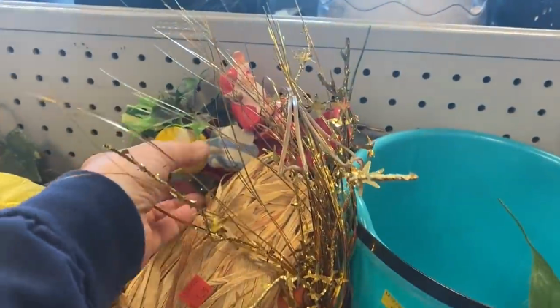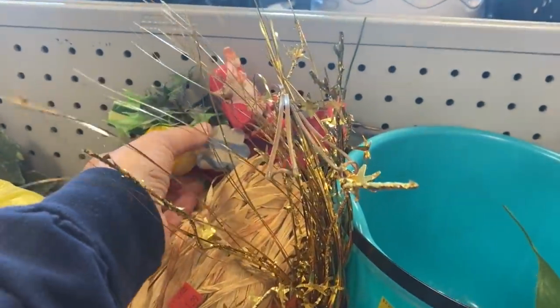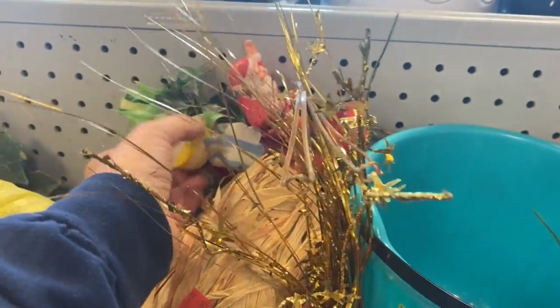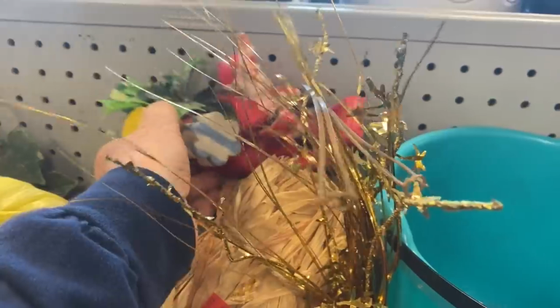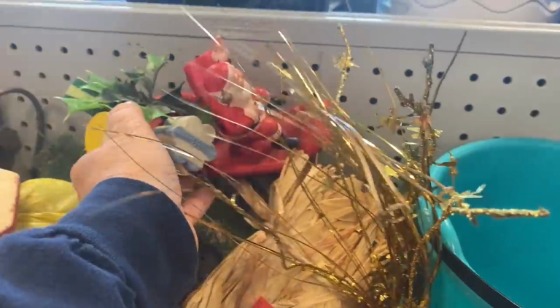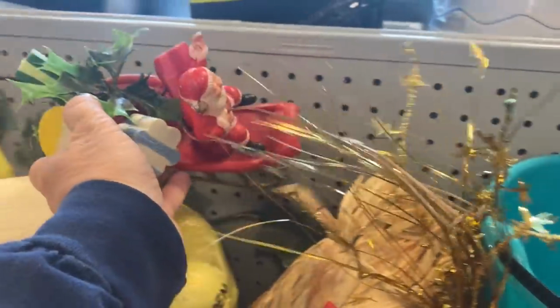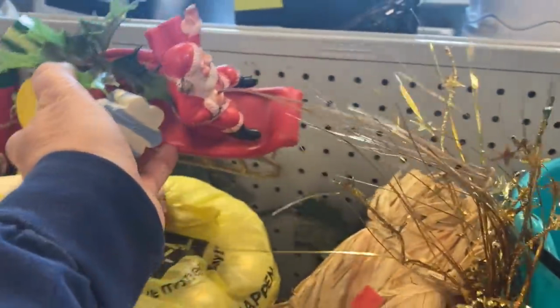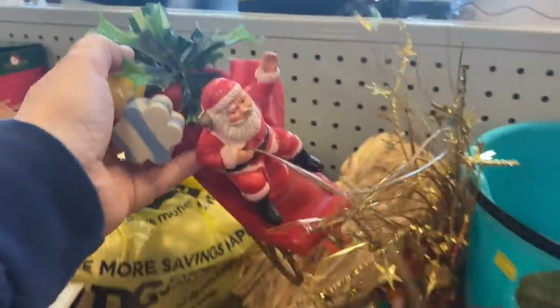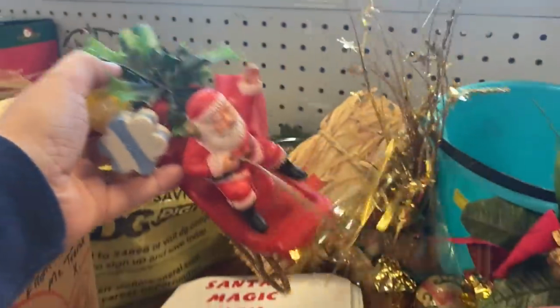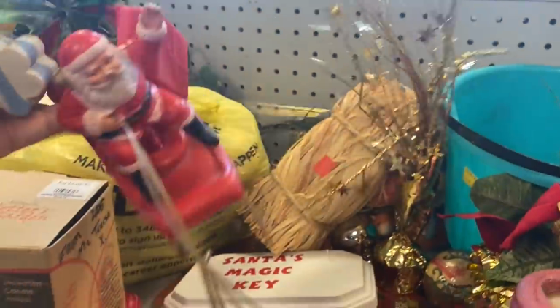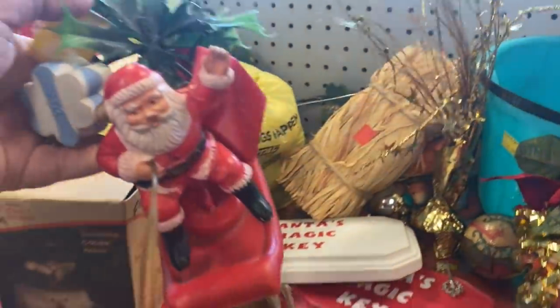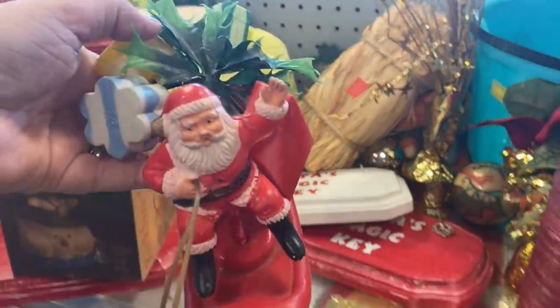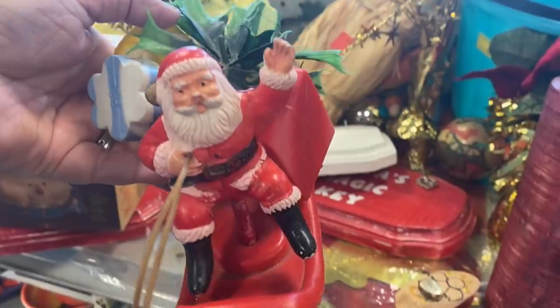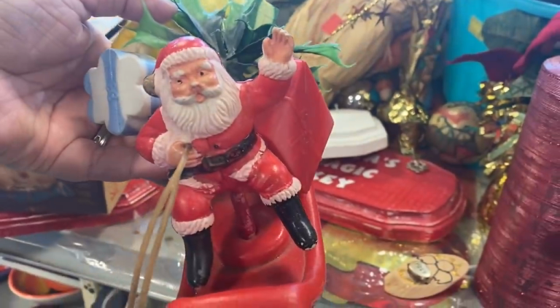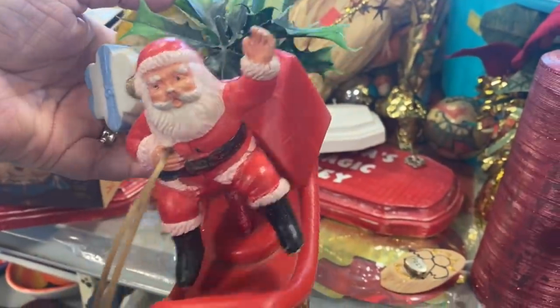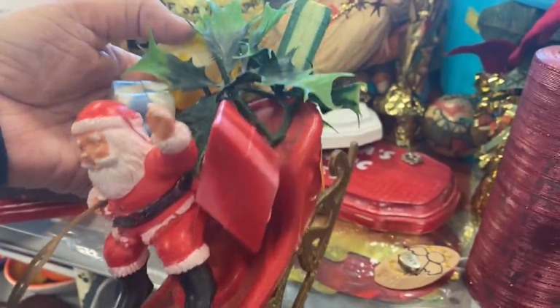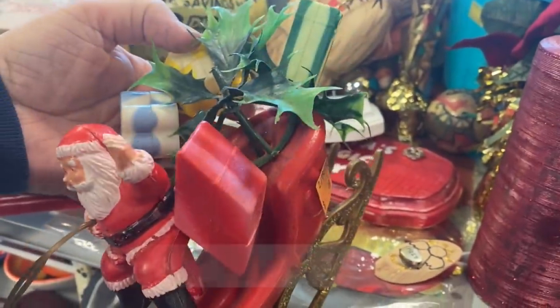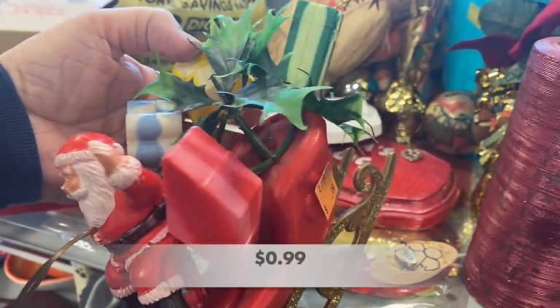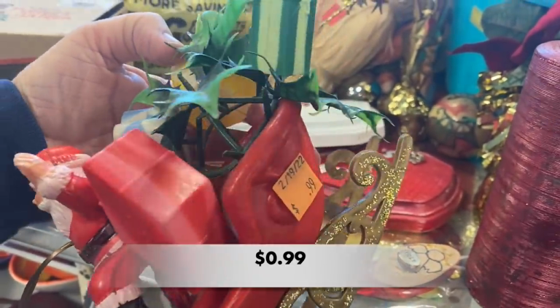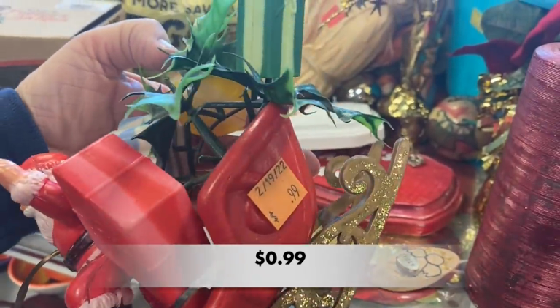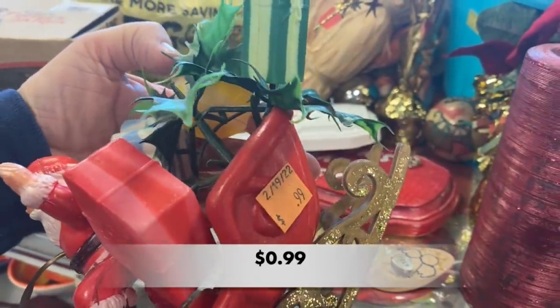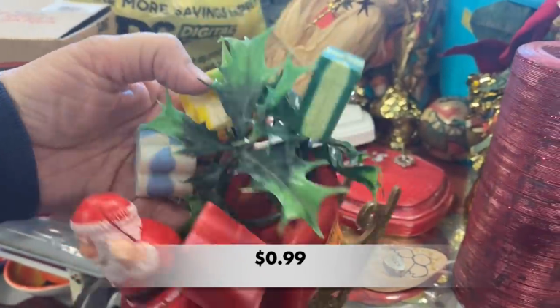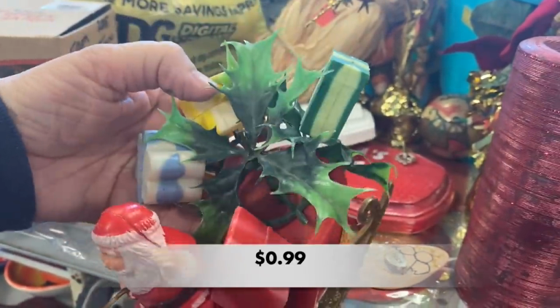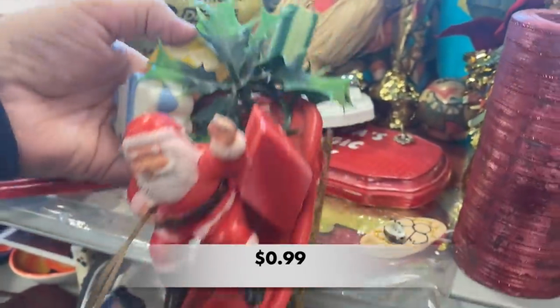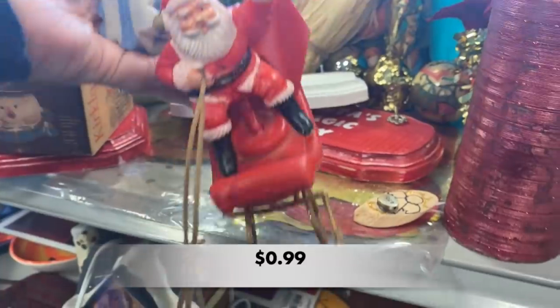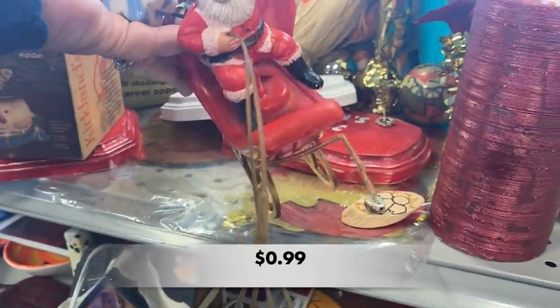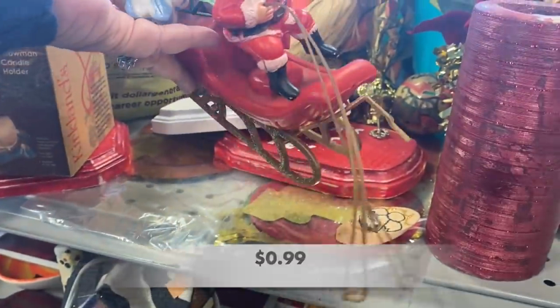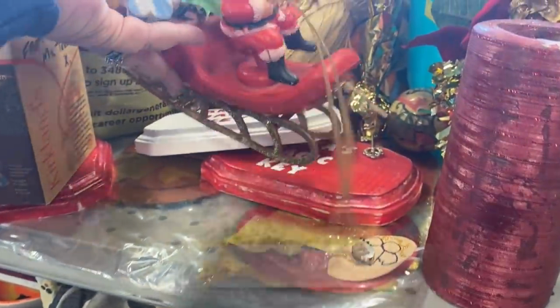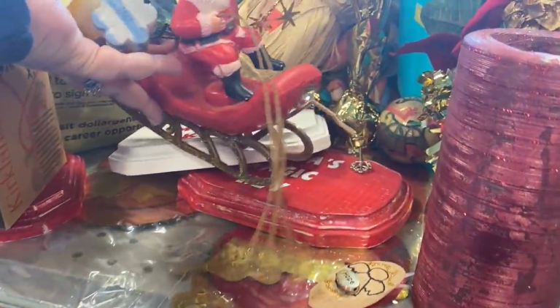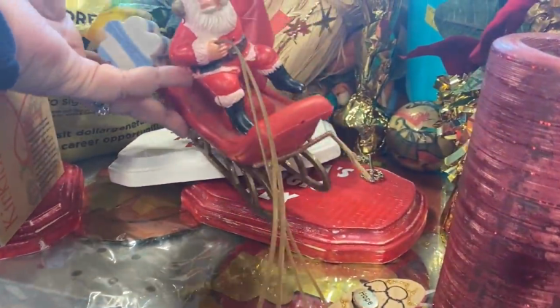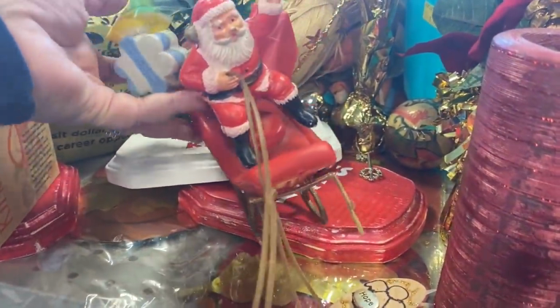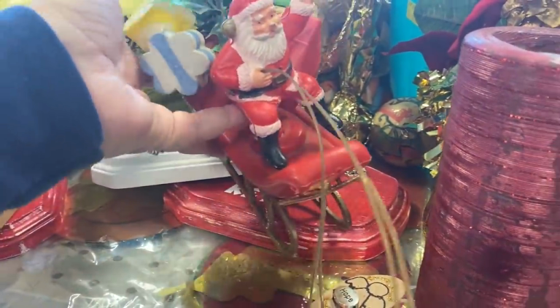I also found this plastic Santa. He definitely is vintage and I believe he should have had reindeer with him. It was a fun piece to find.